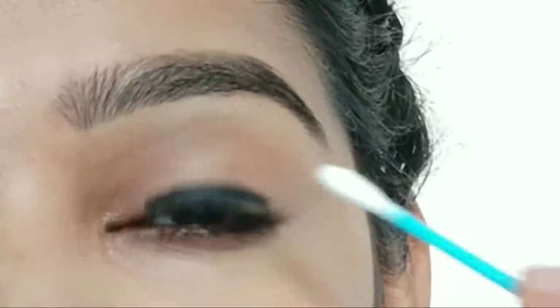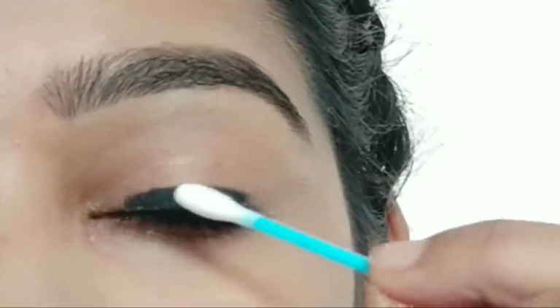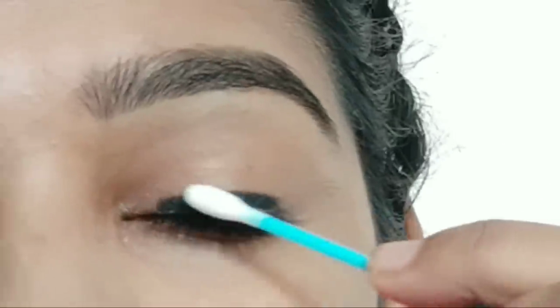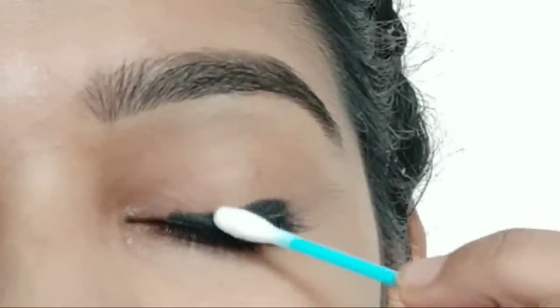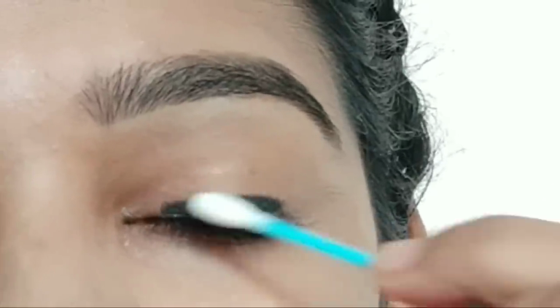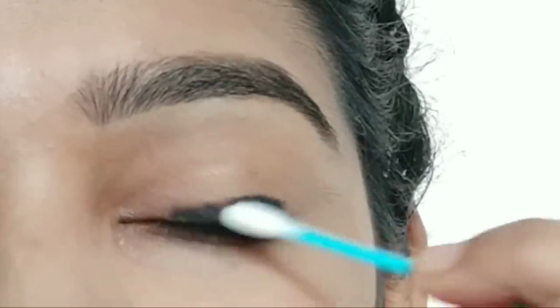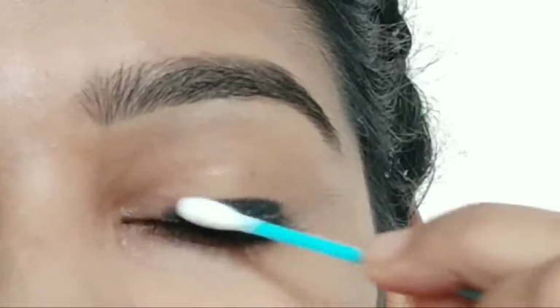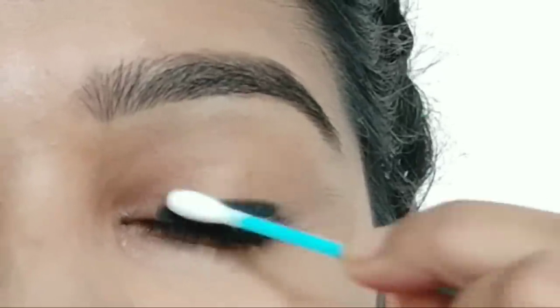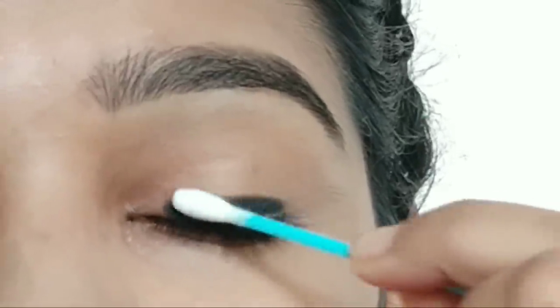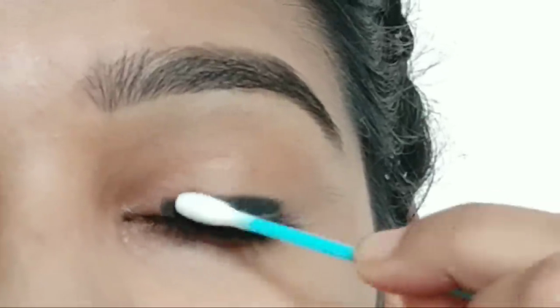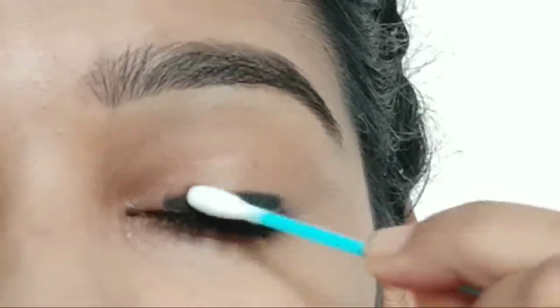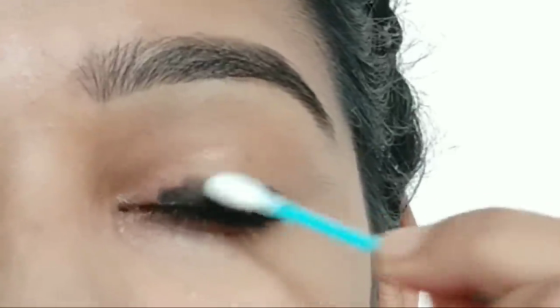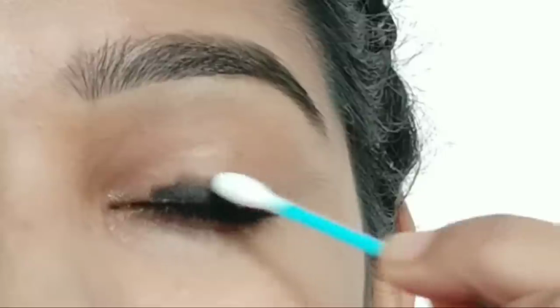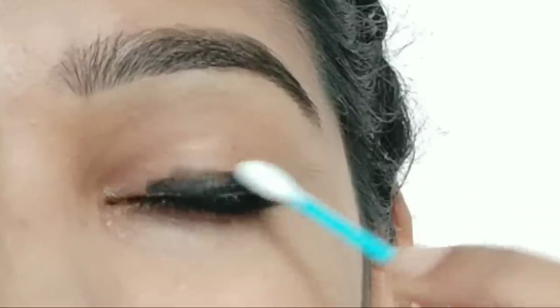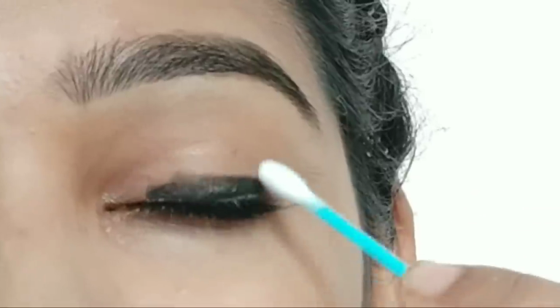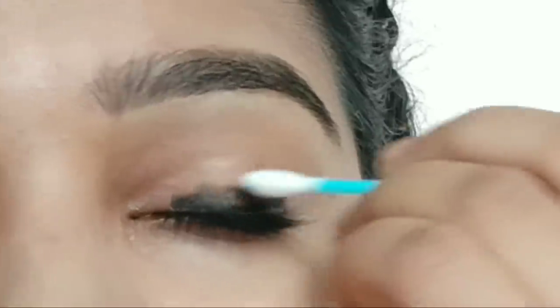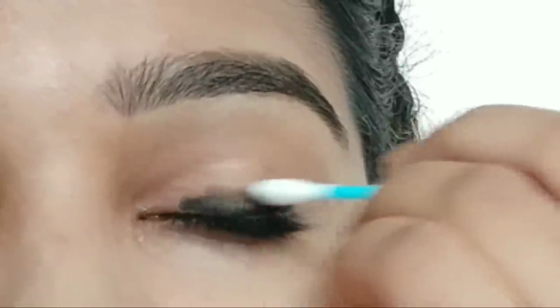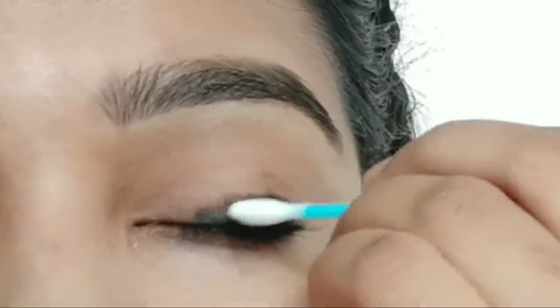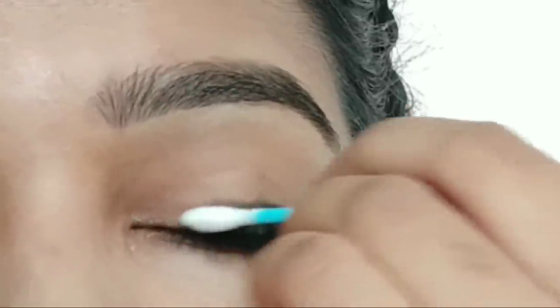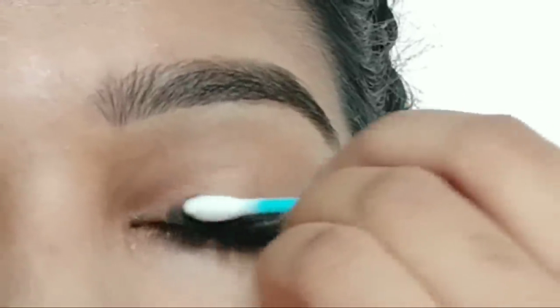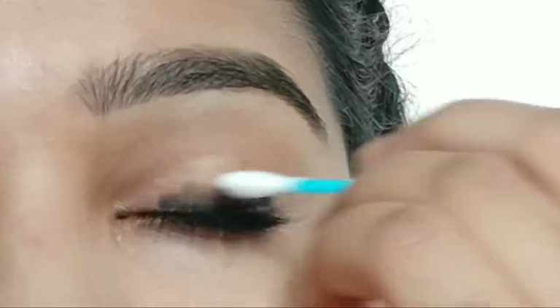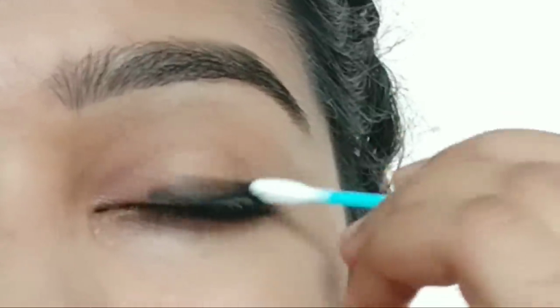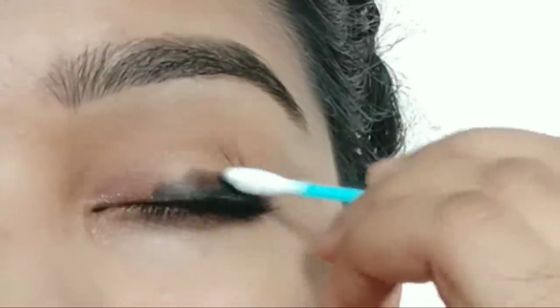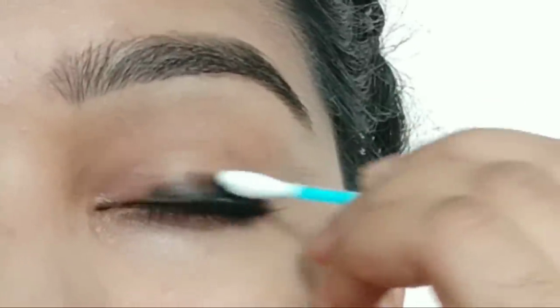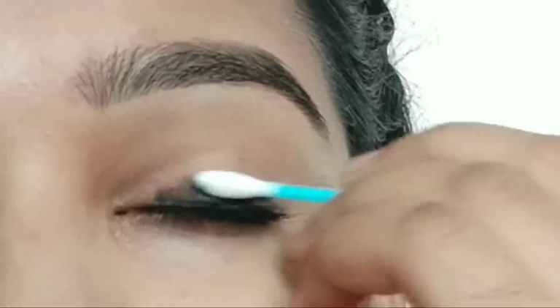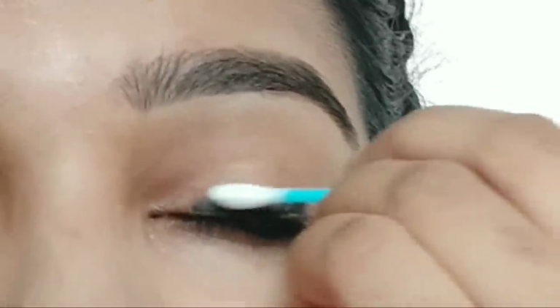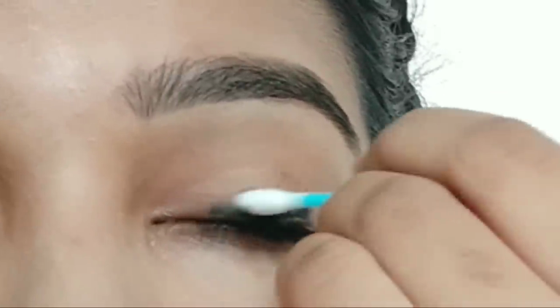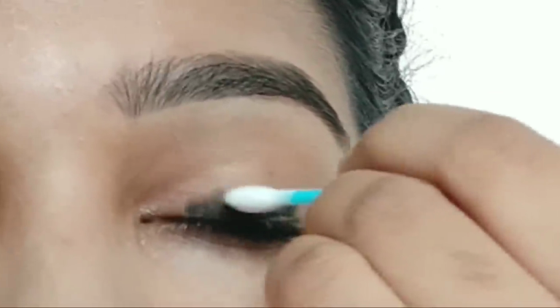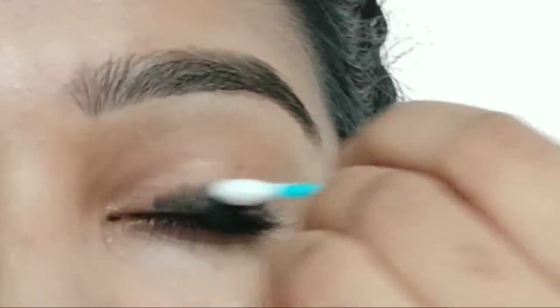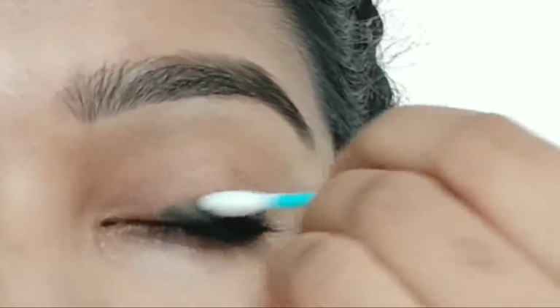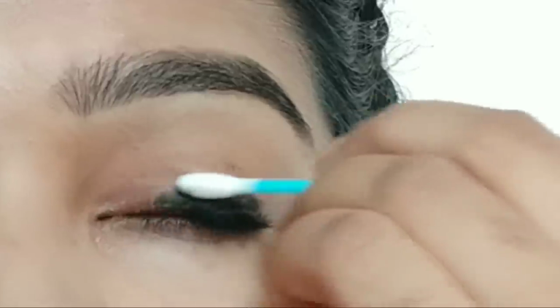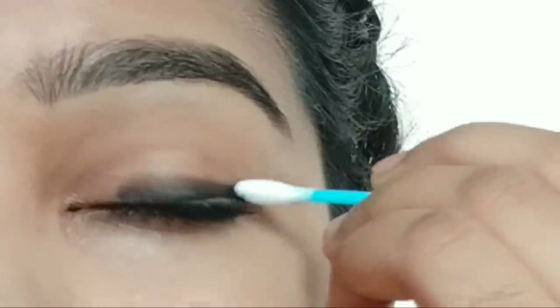Now, take a cotton bud and use it to smudge. It will create the smoky eye effect.